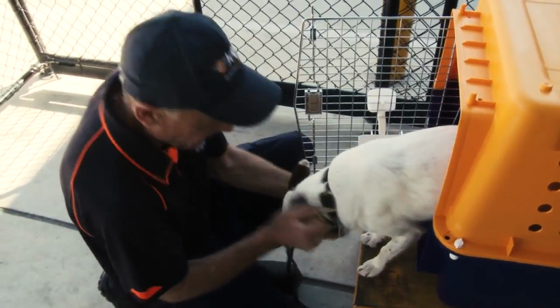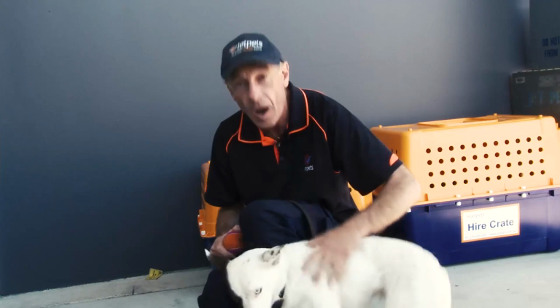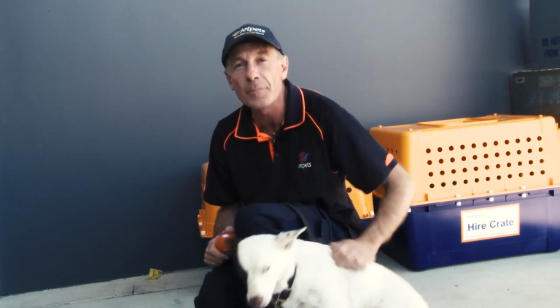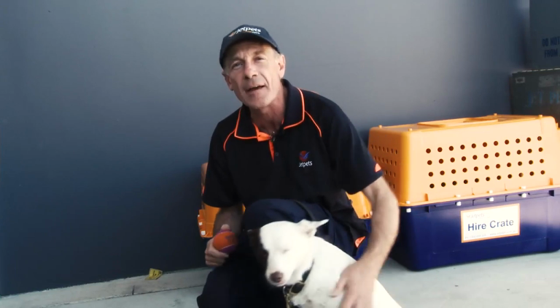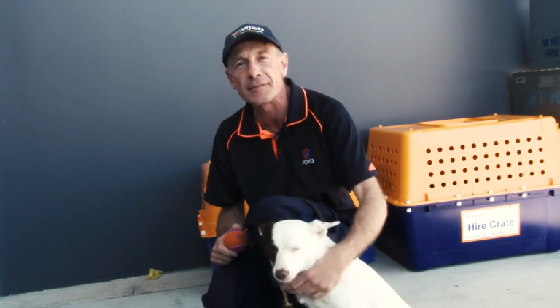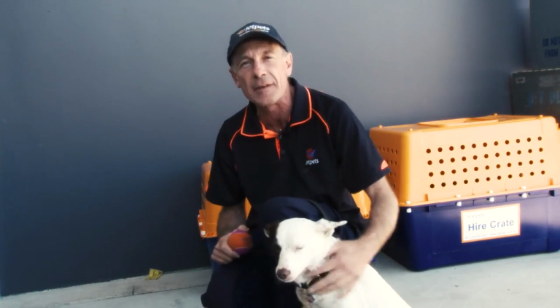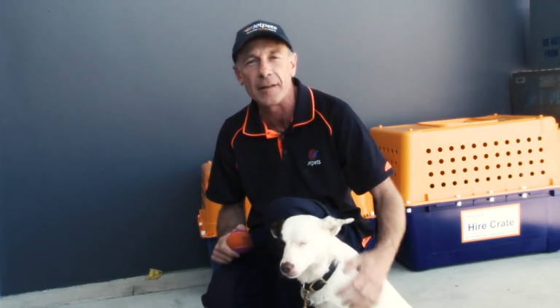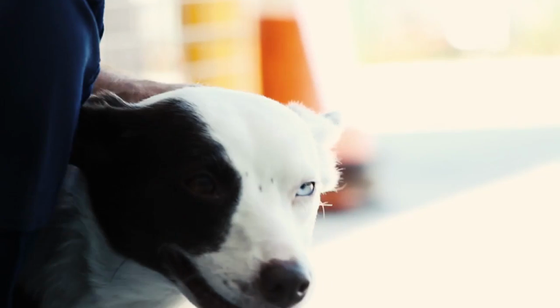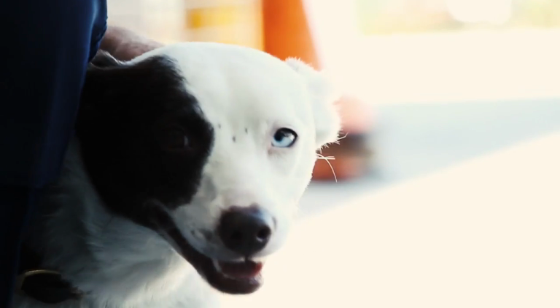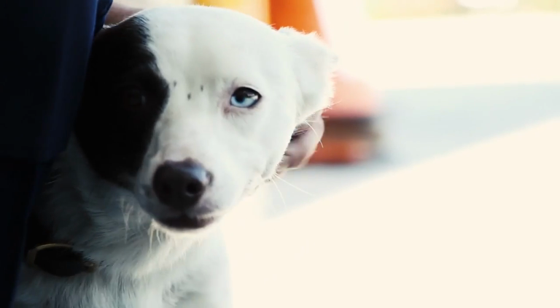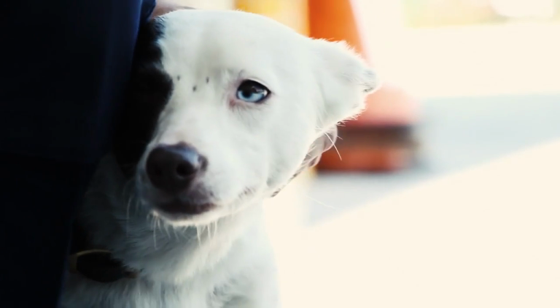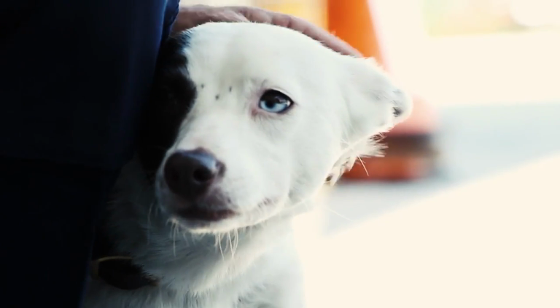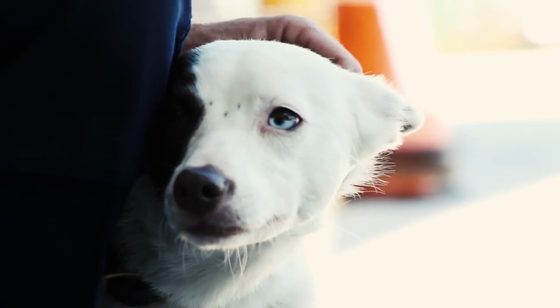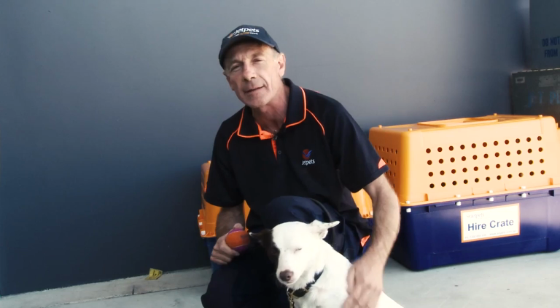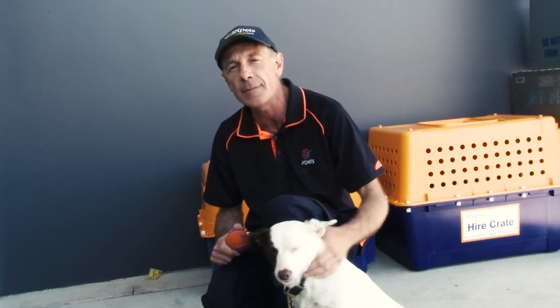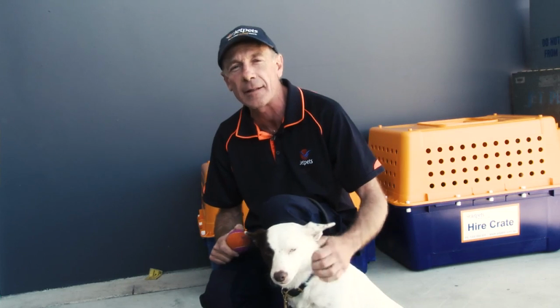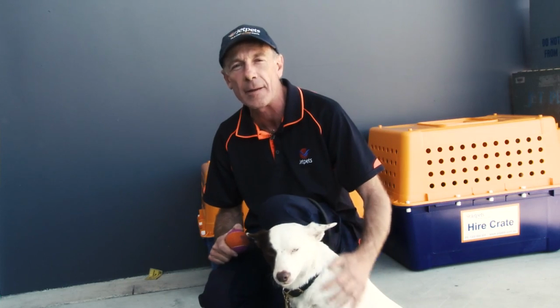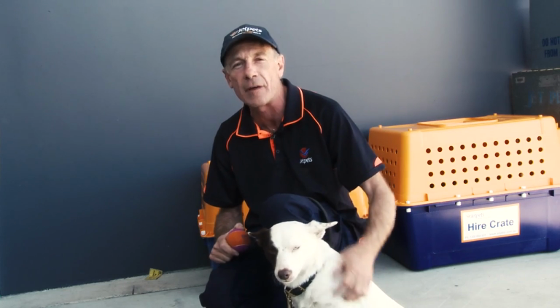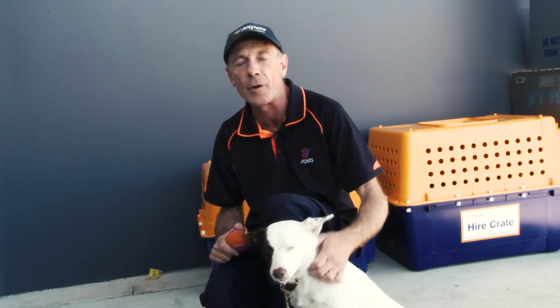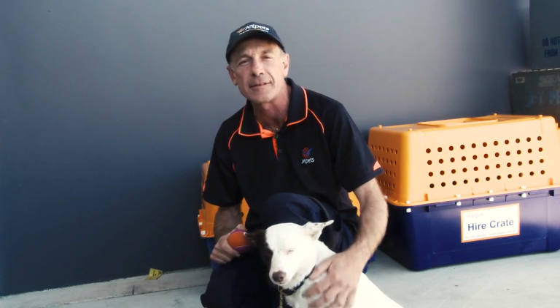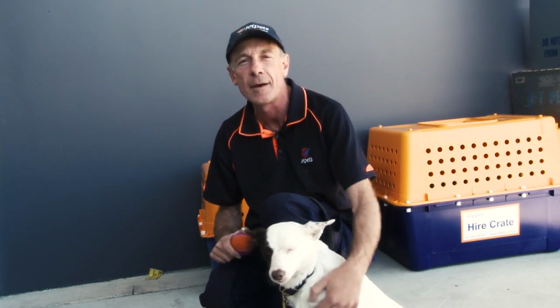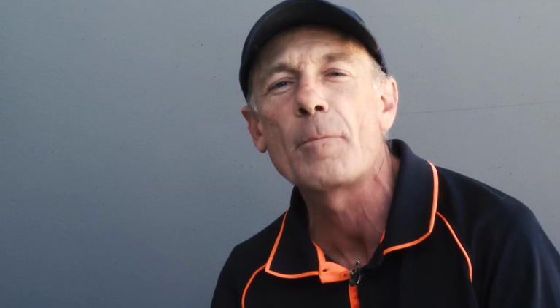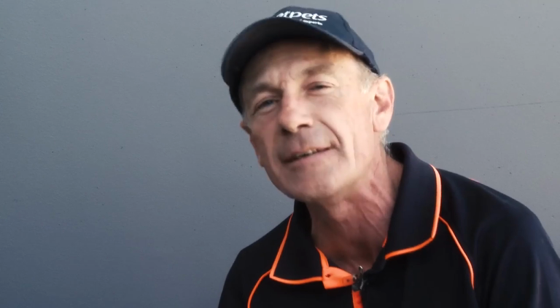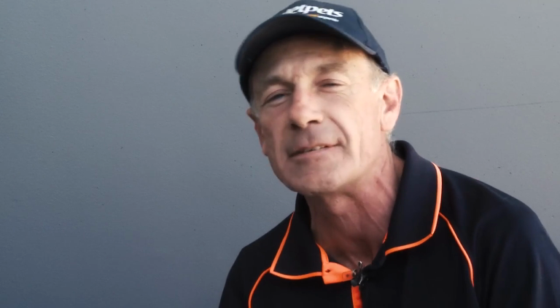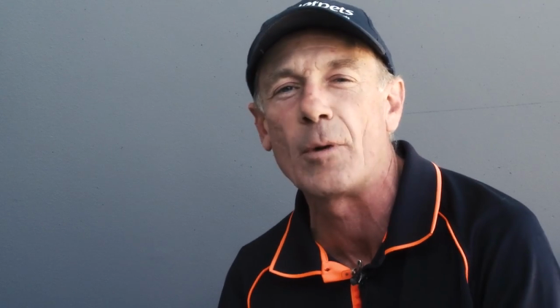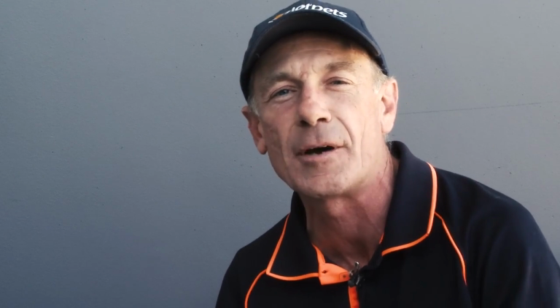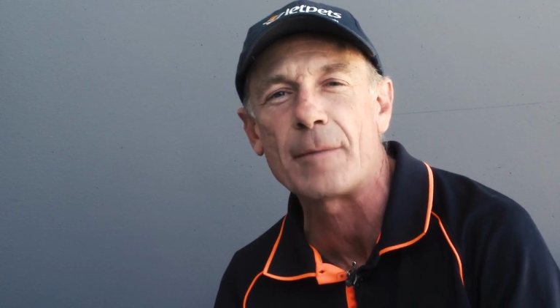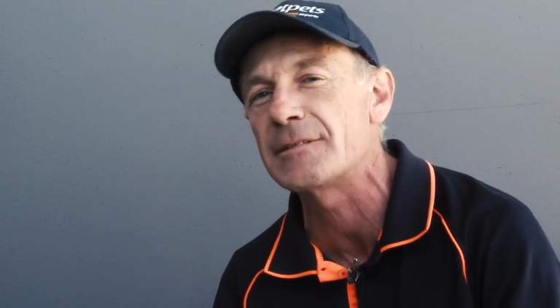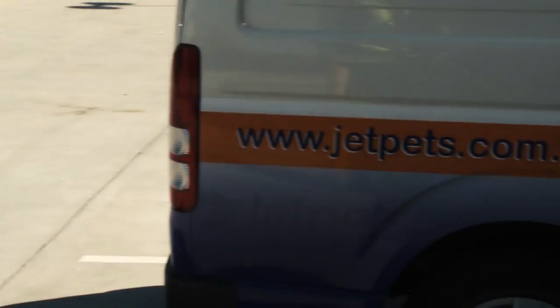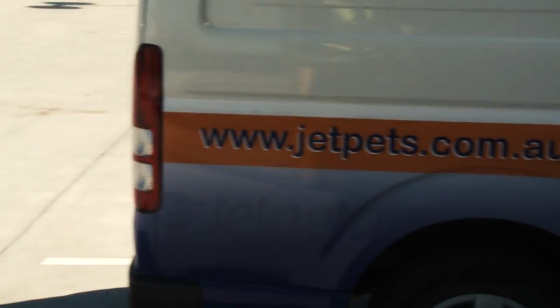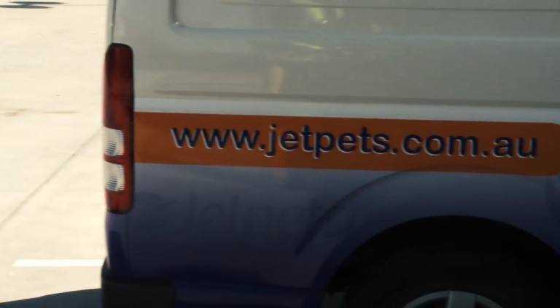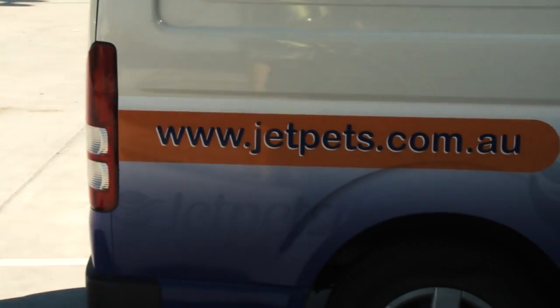I hope you found this video valuable. If you've got any questions about any part of the pet travel process, please visit our website jetpets.com.au.